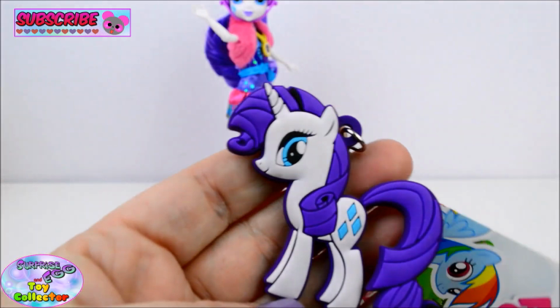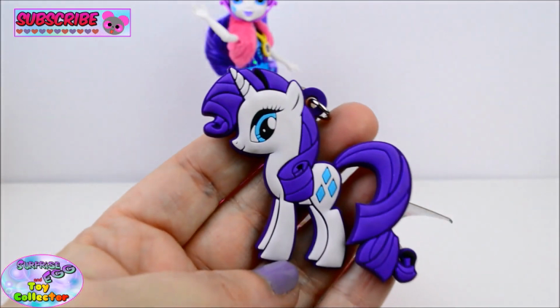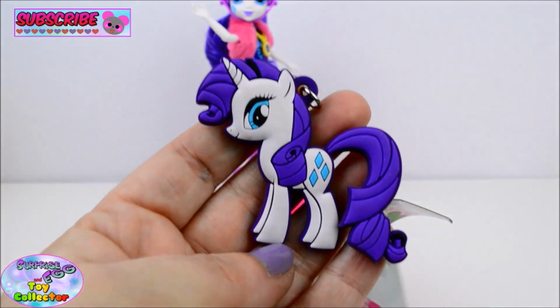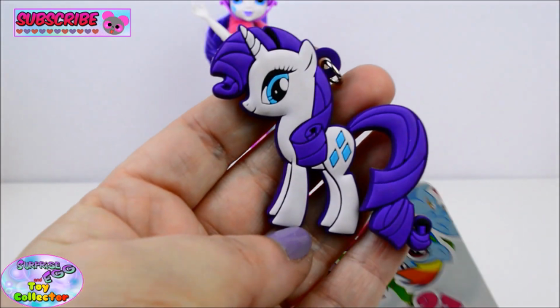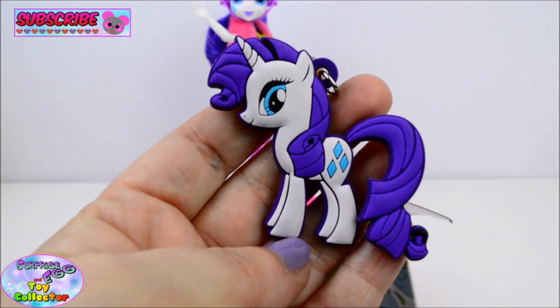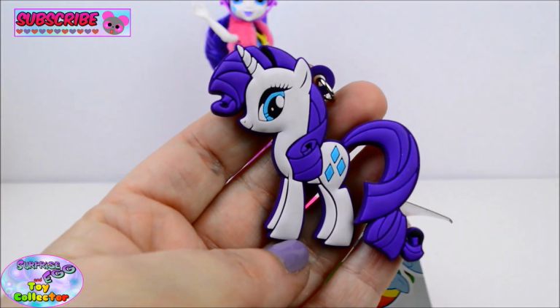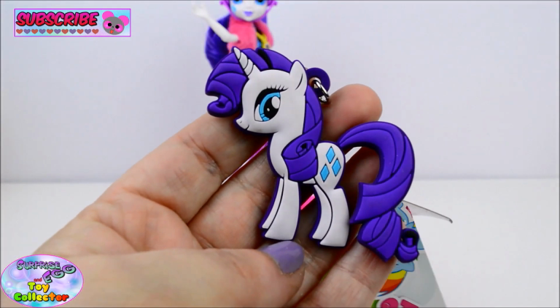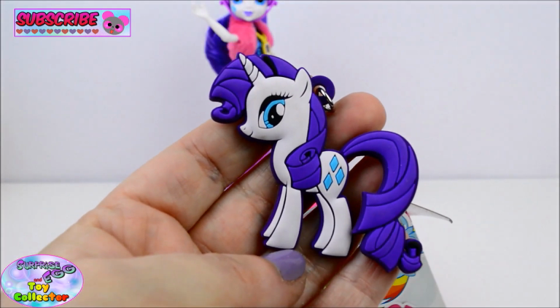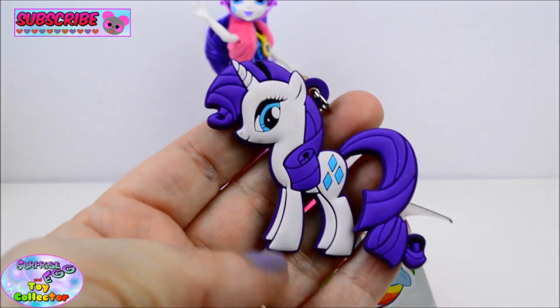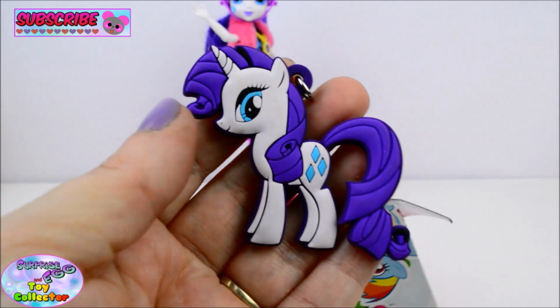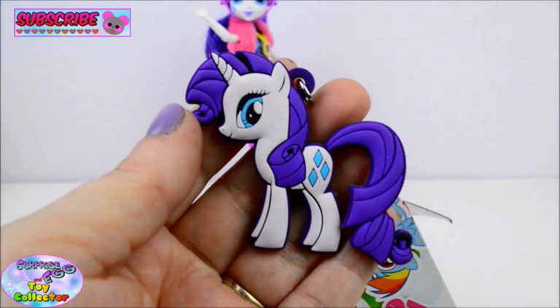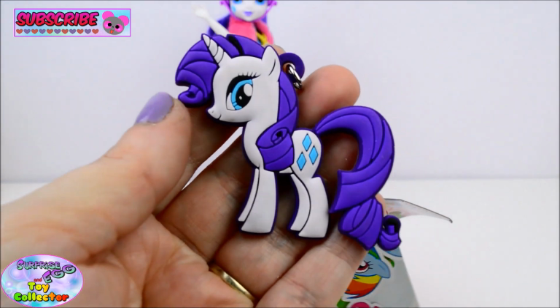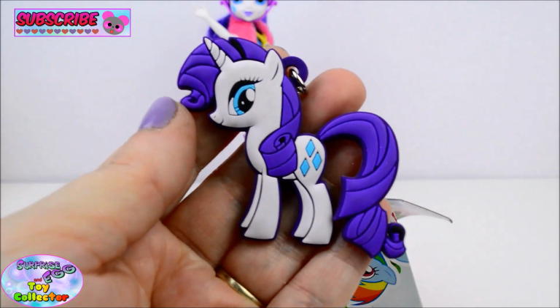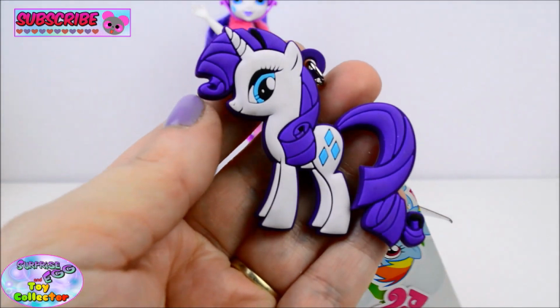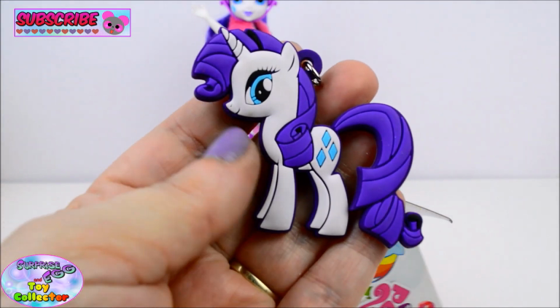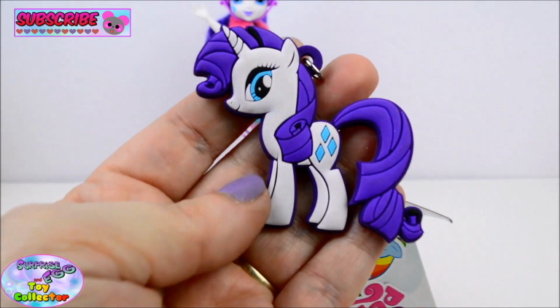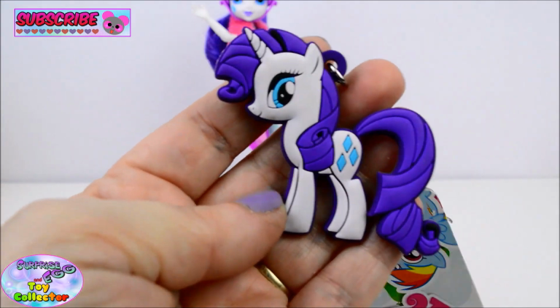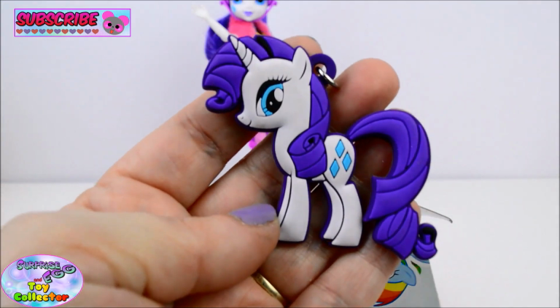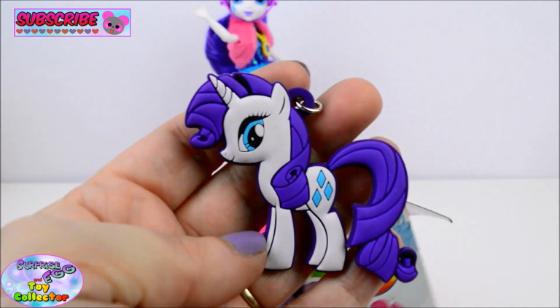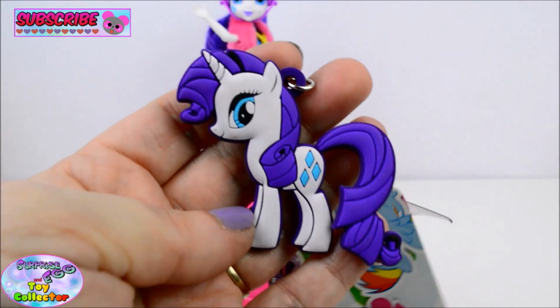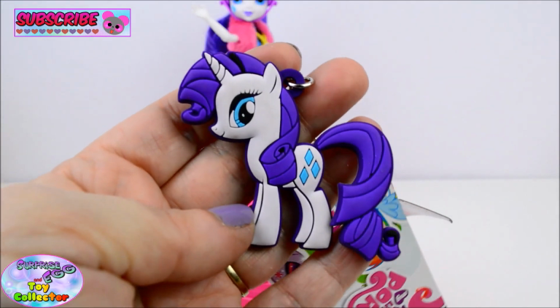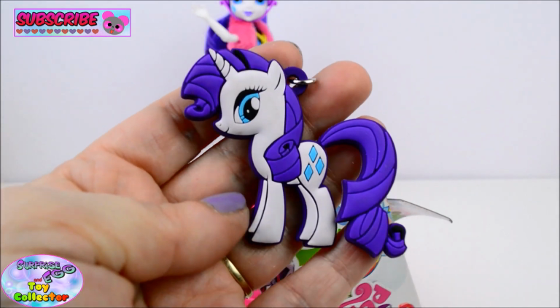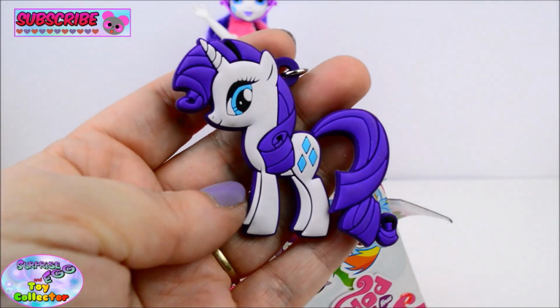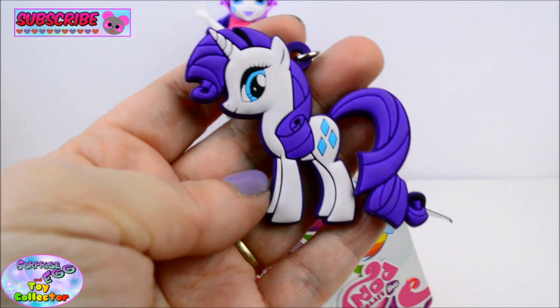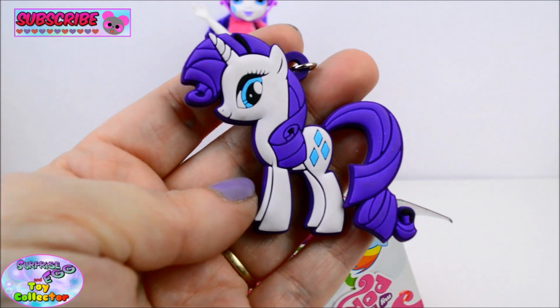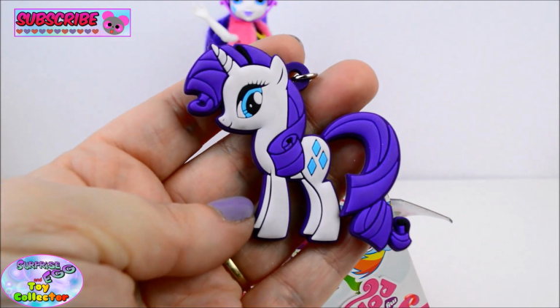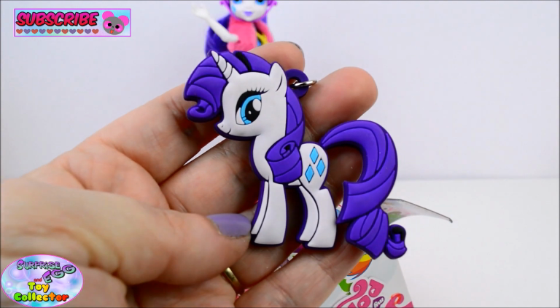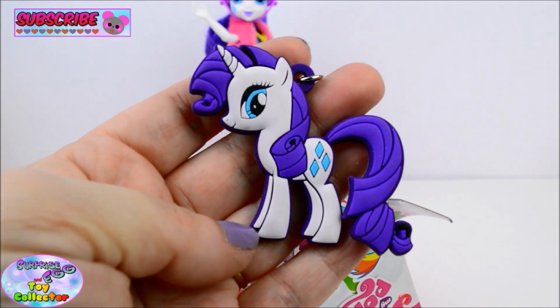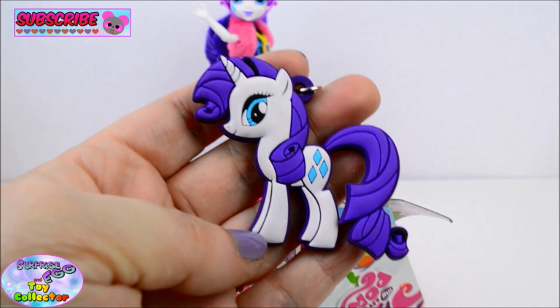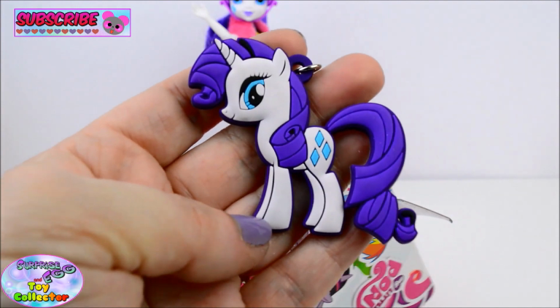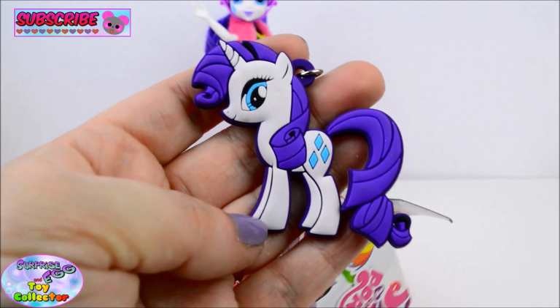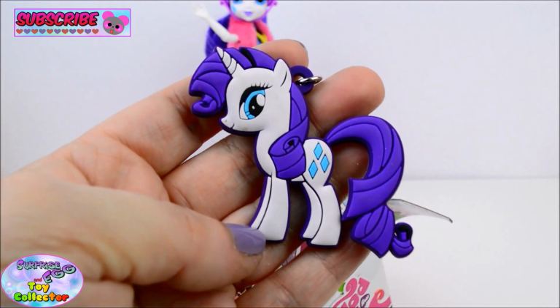Next we find a Rarity keychain. How fabulous is Rarity? Do you like Rarity? Give us a big thumbs up if you do.